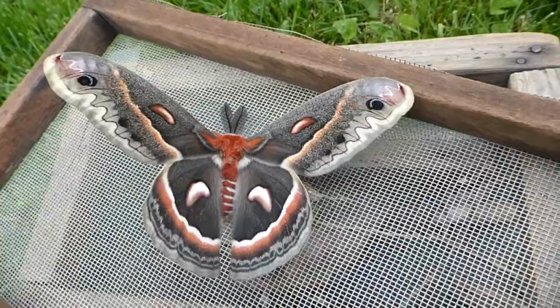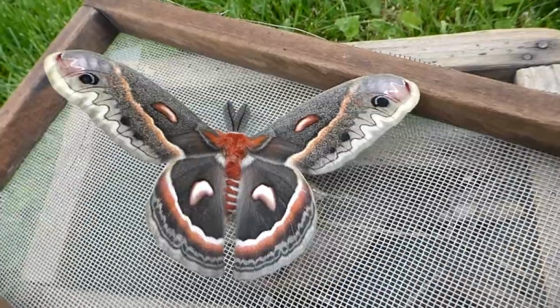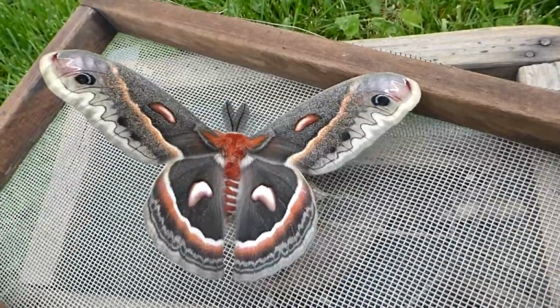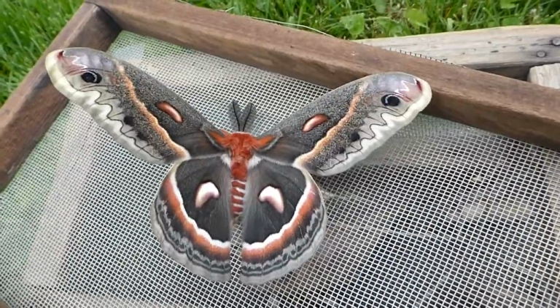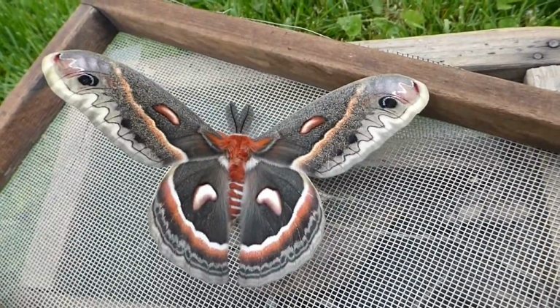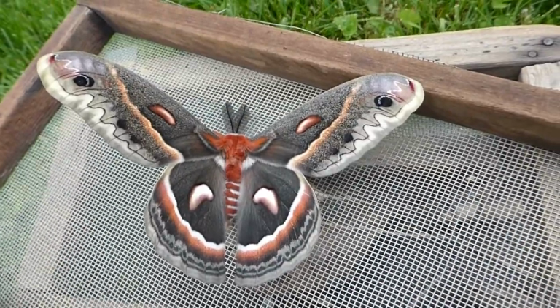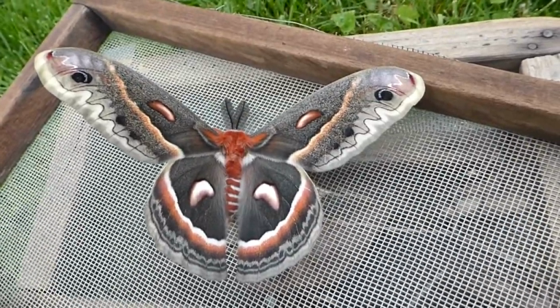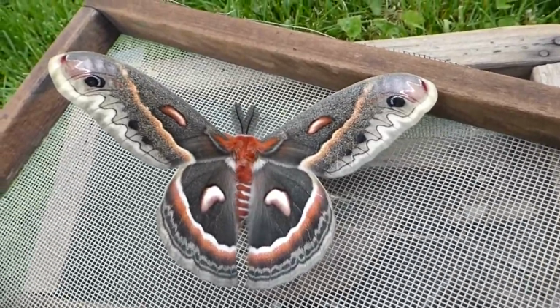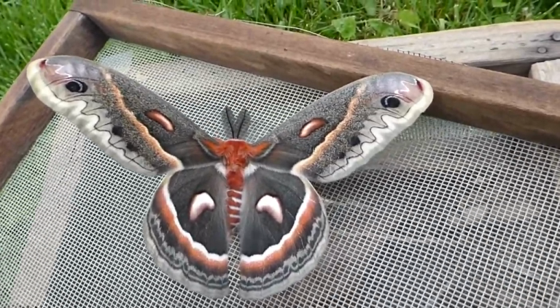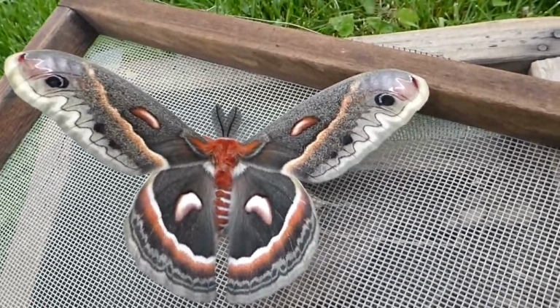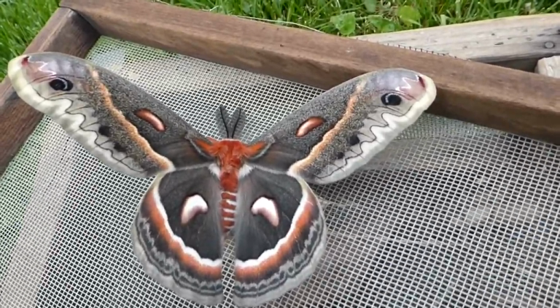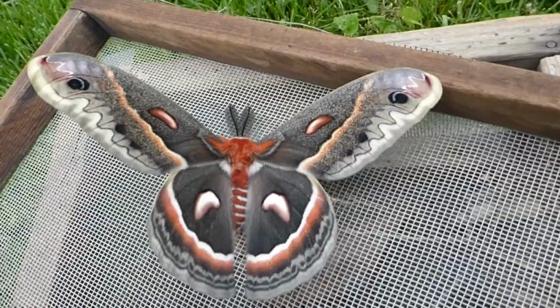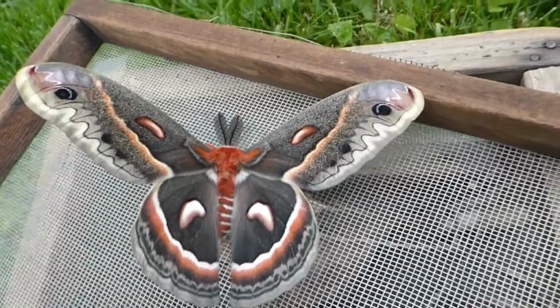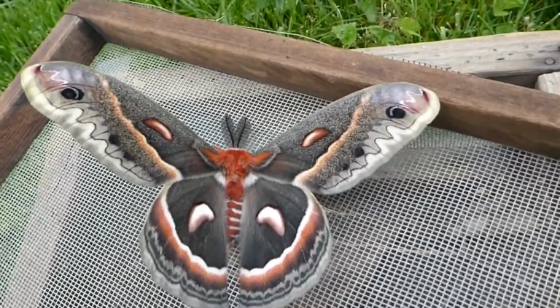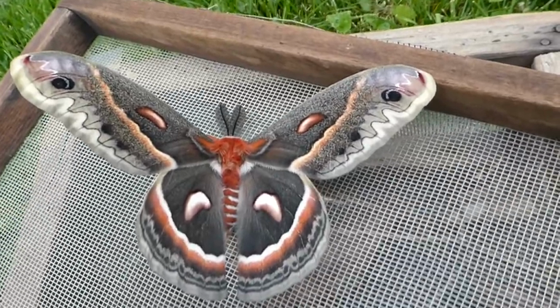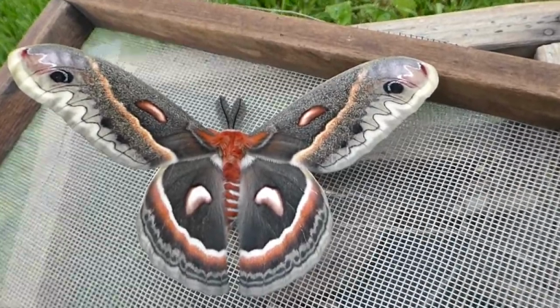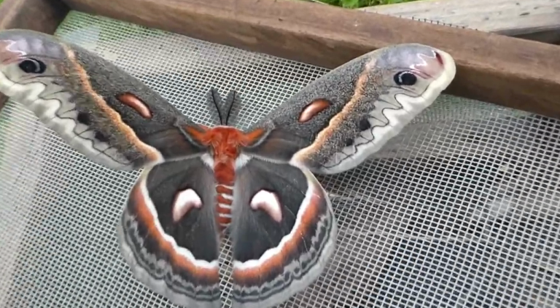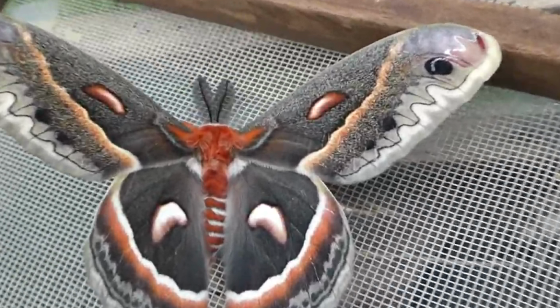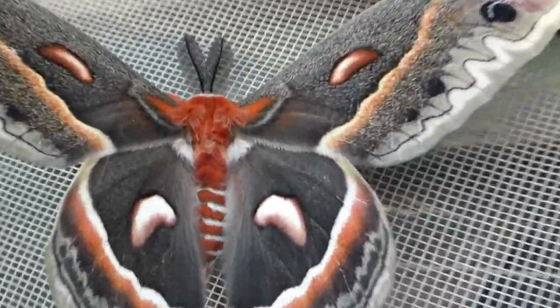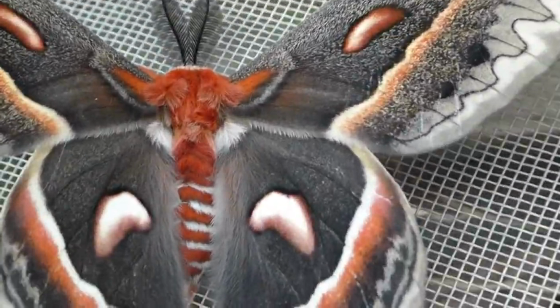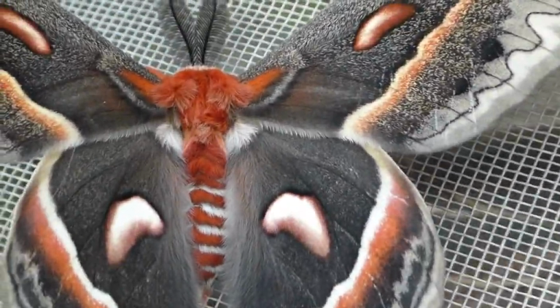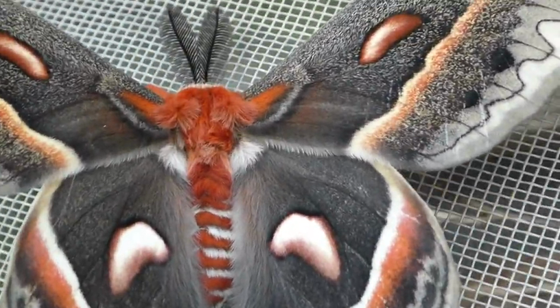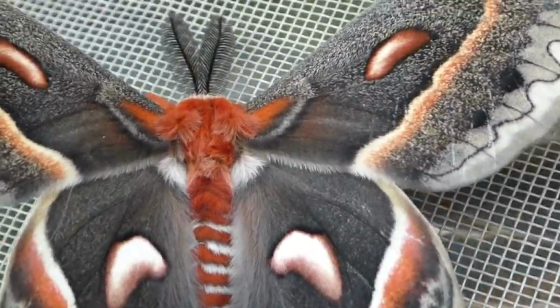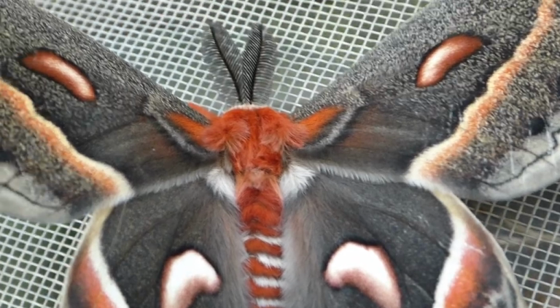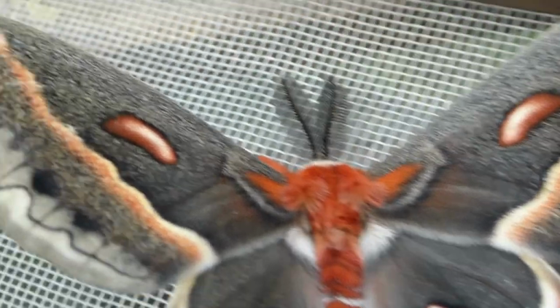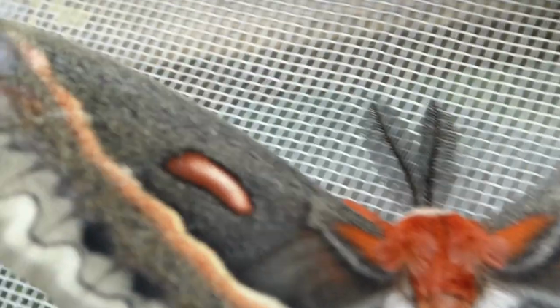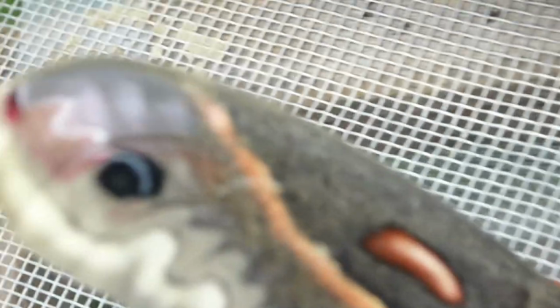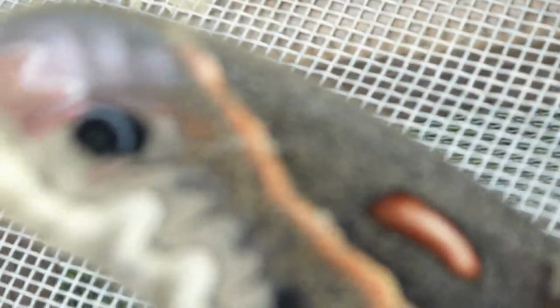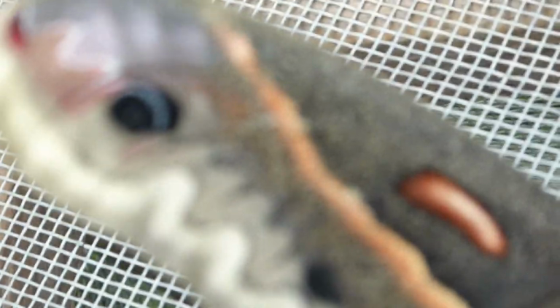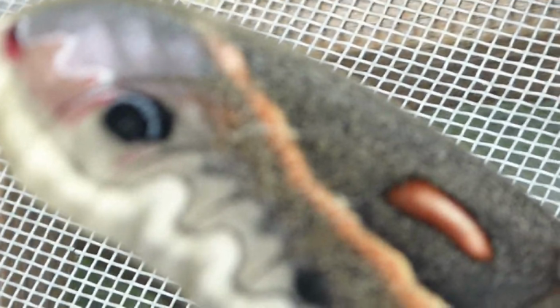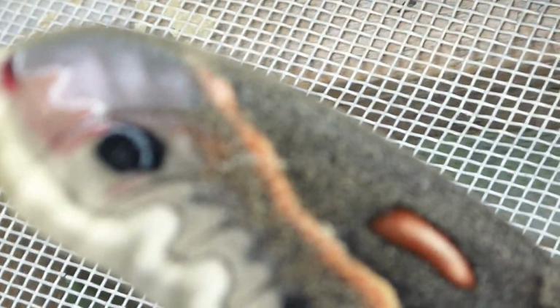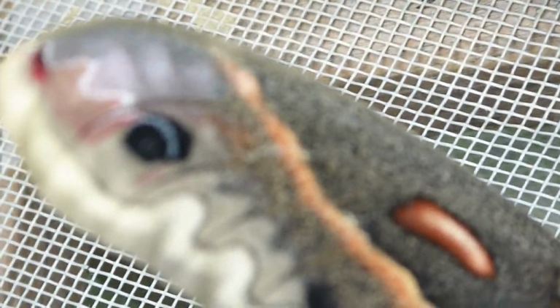Hi, how are you? This is a cecropia moth that just hatched from a cocoon yesterday afternoon. The cecropia moth is one of the giant silk moths in the family Saturniidae, which also means the Saturn moths.